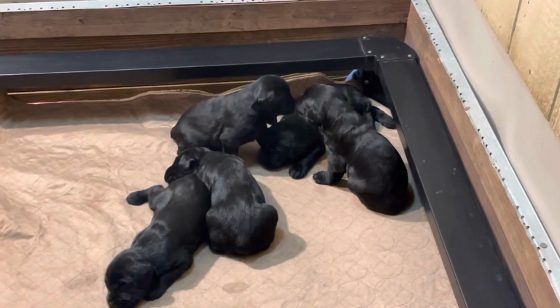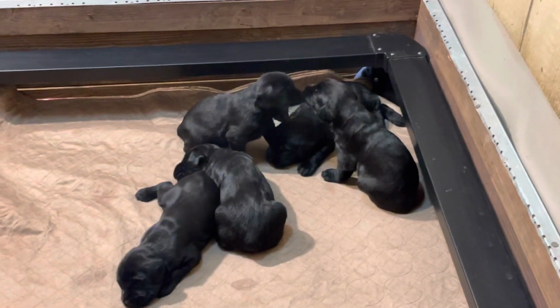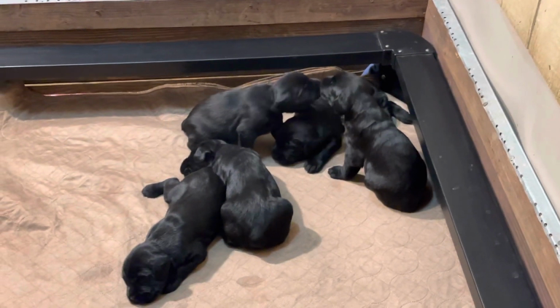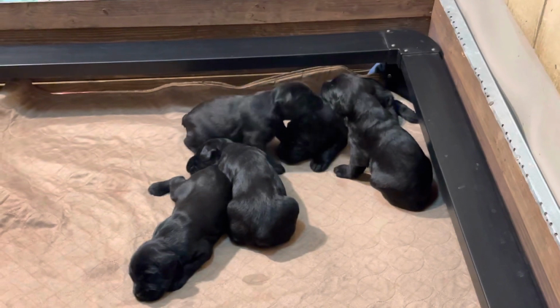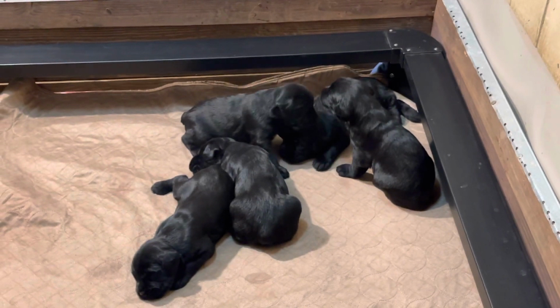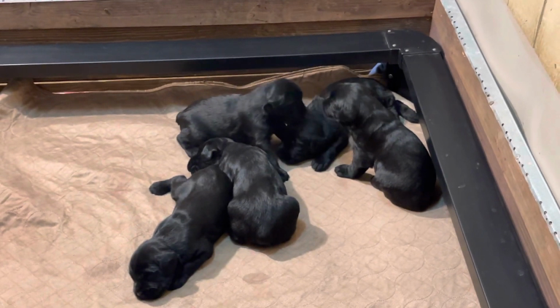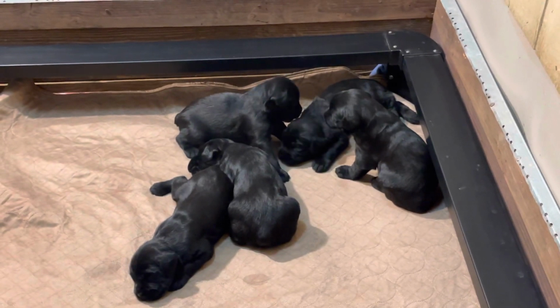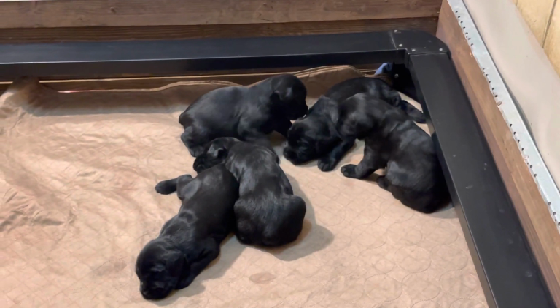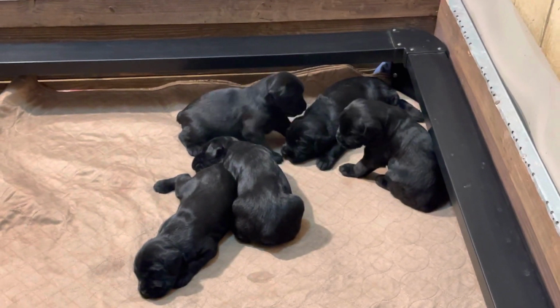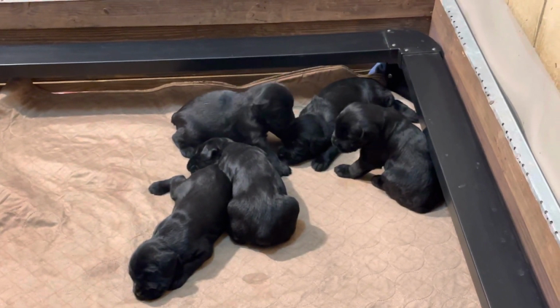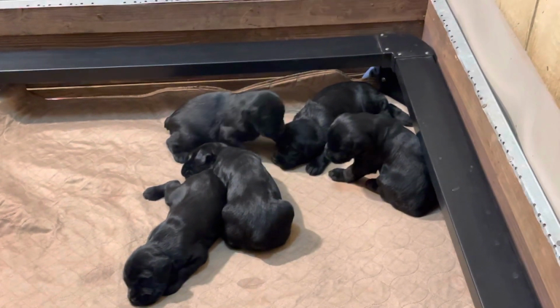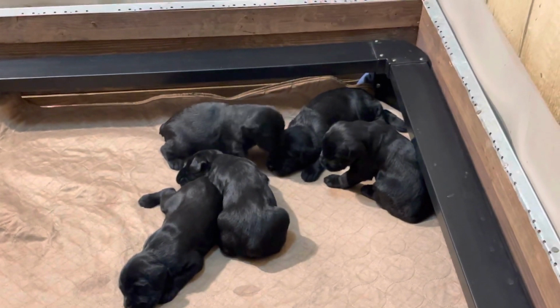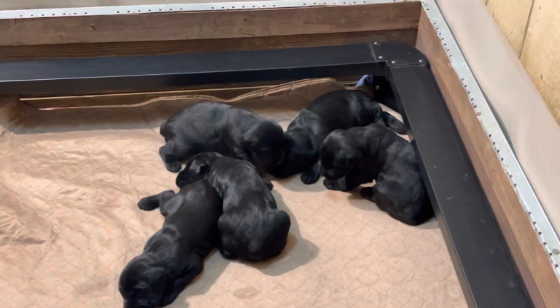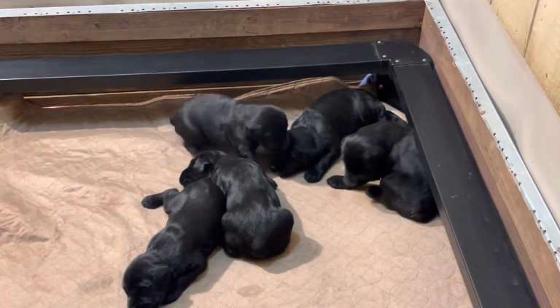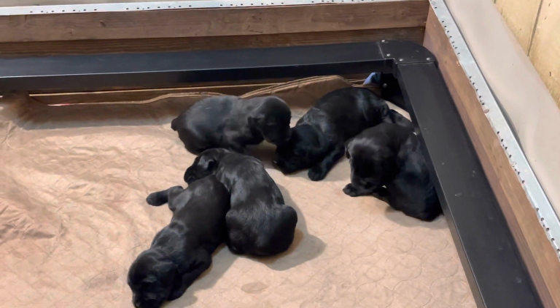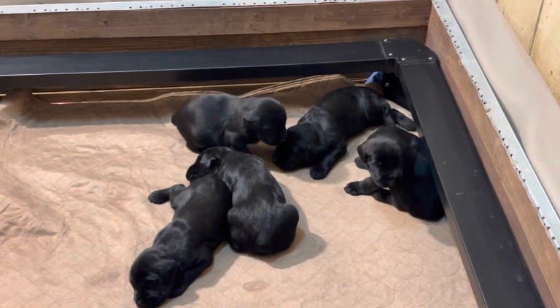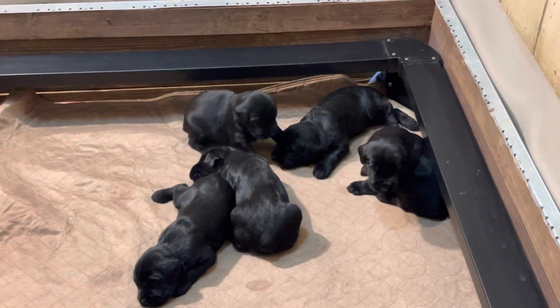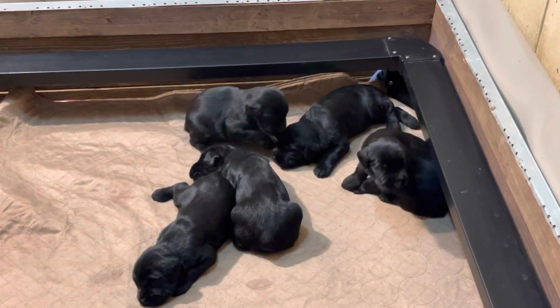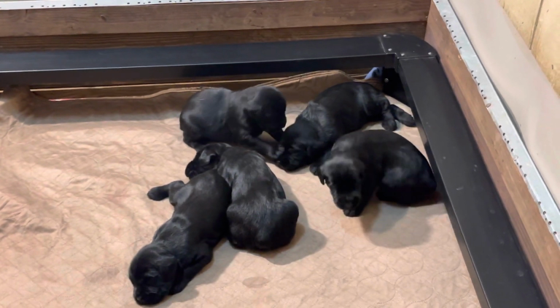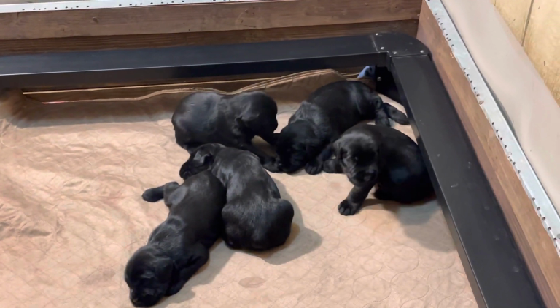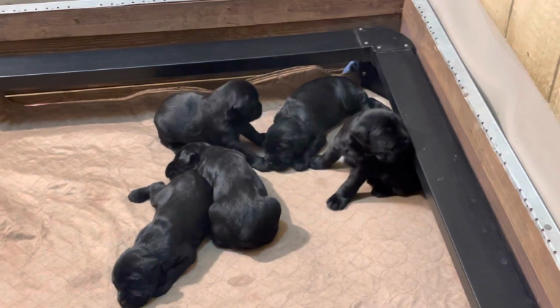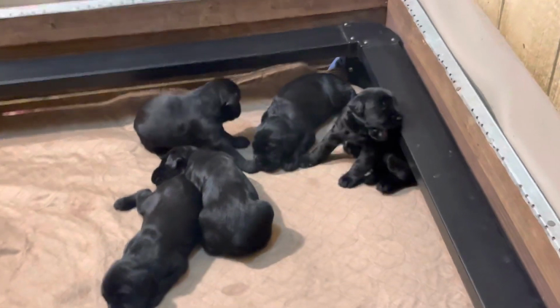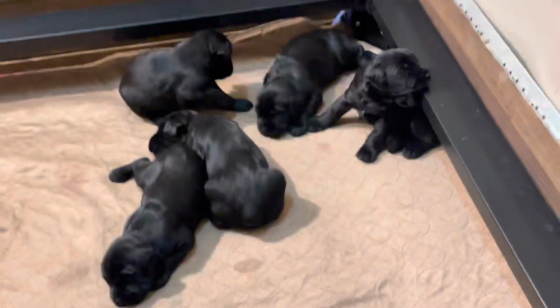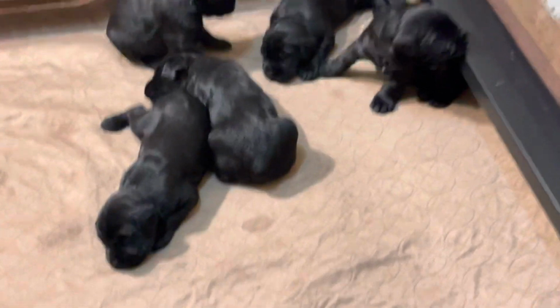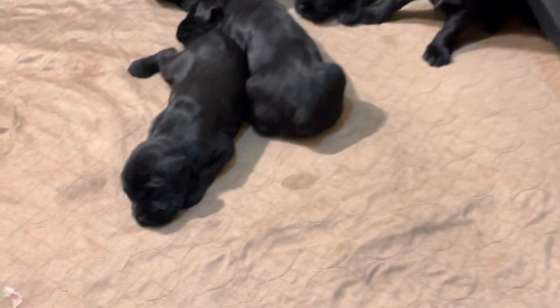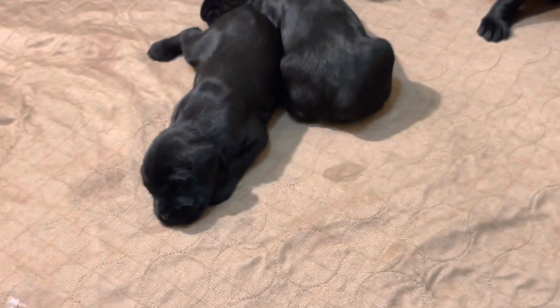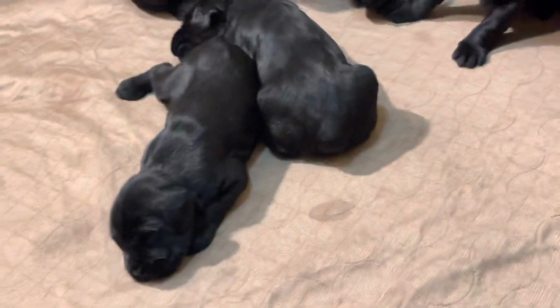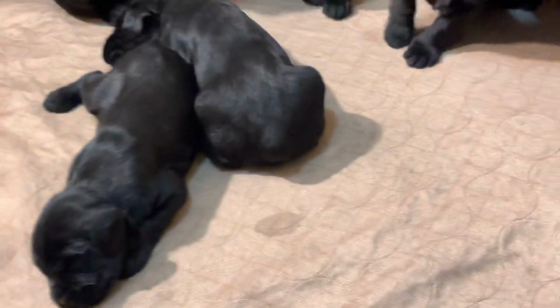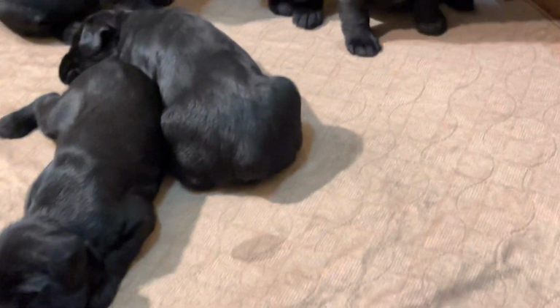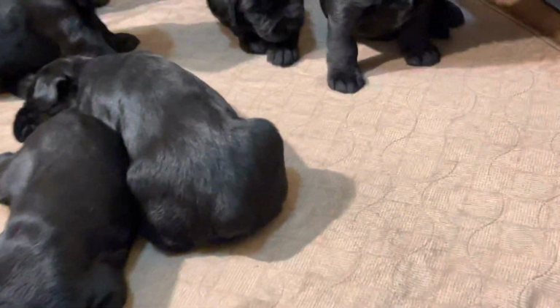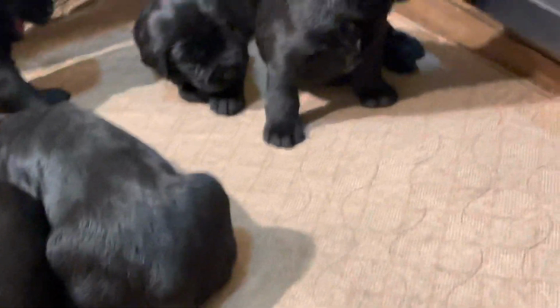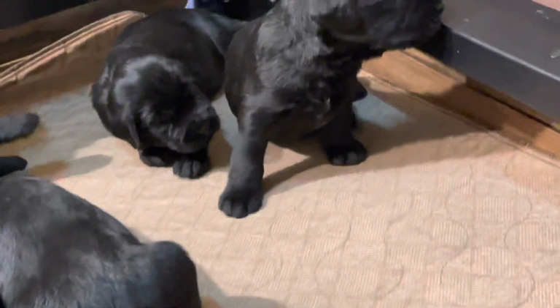We have documented the absolute heck out of the W litter — well over a hundred videos of the W litter puppies in development up to a year and a half of age. No other company on the planet documents the development and training of their dogs like we do here at Protection Dog Cells.